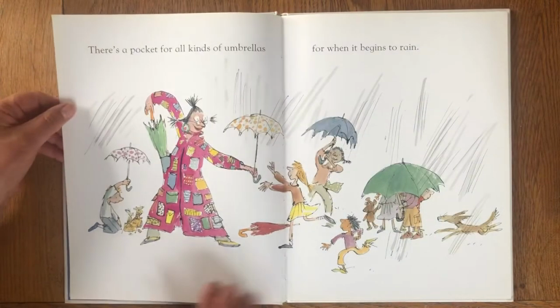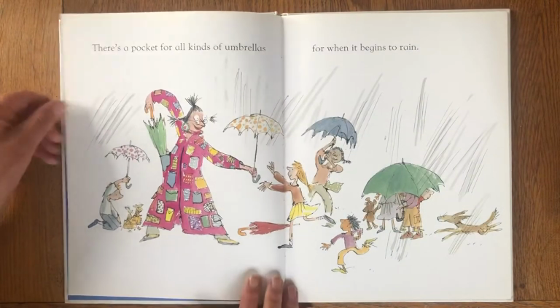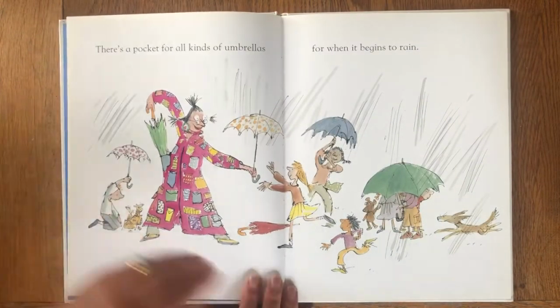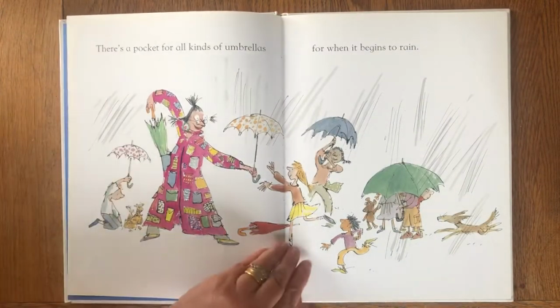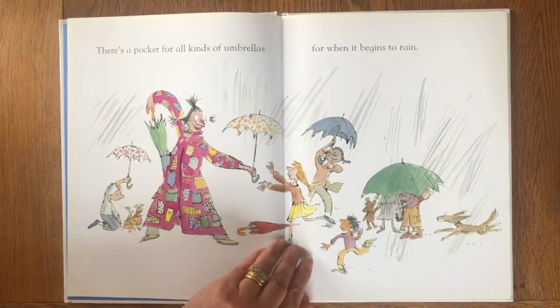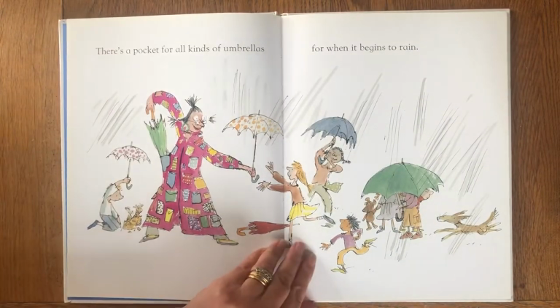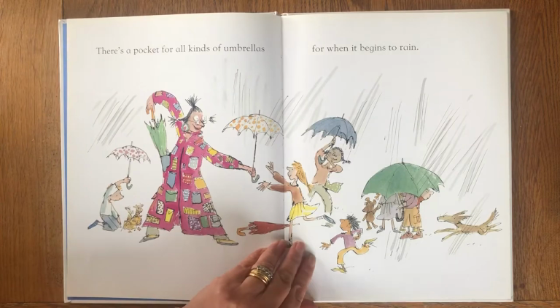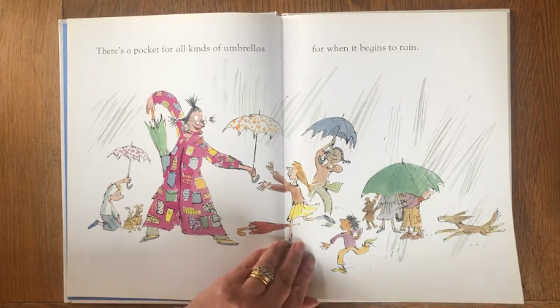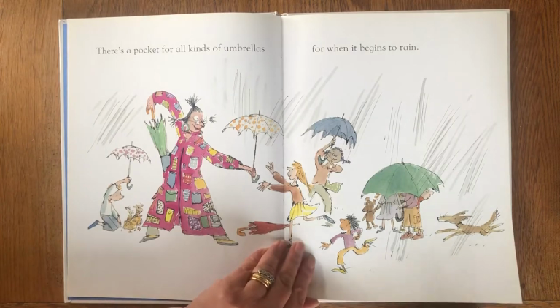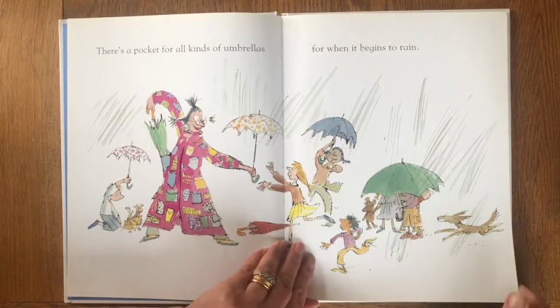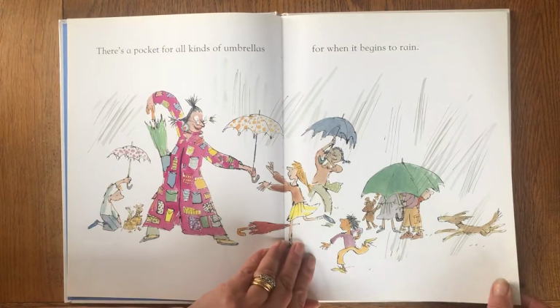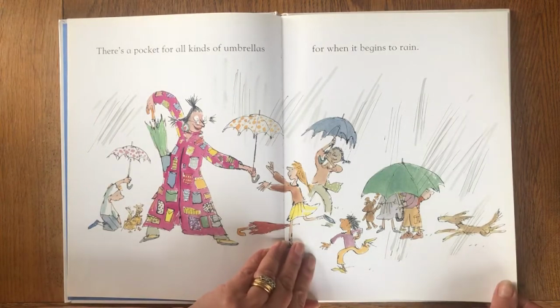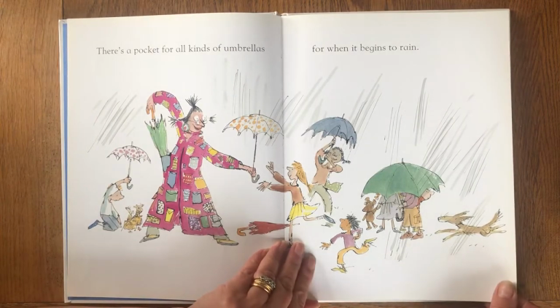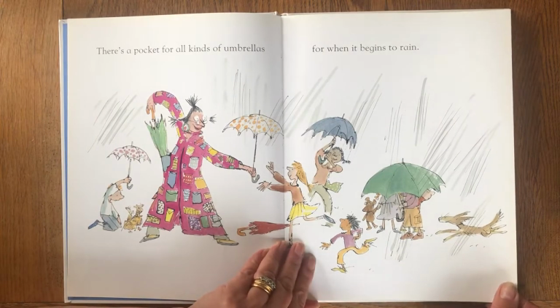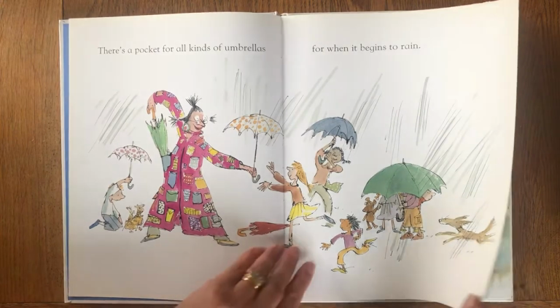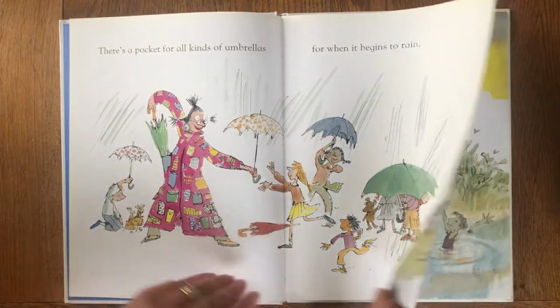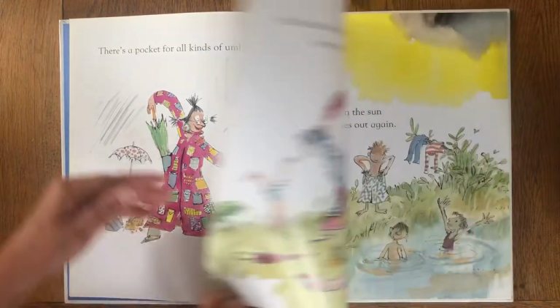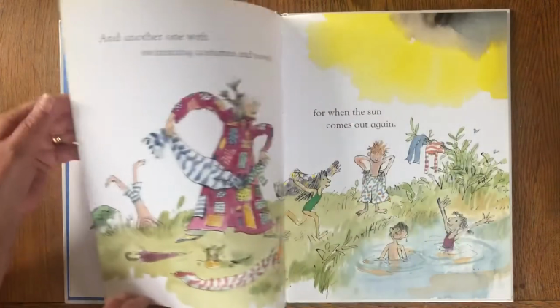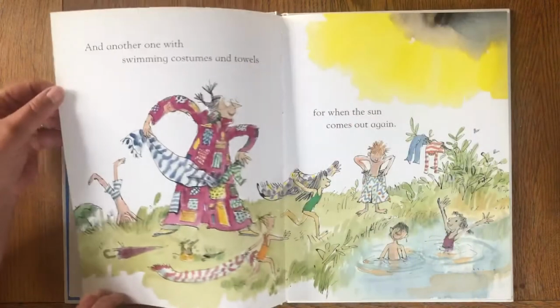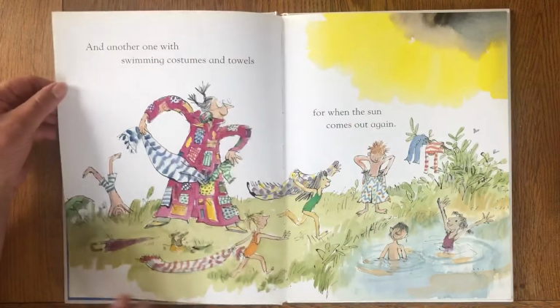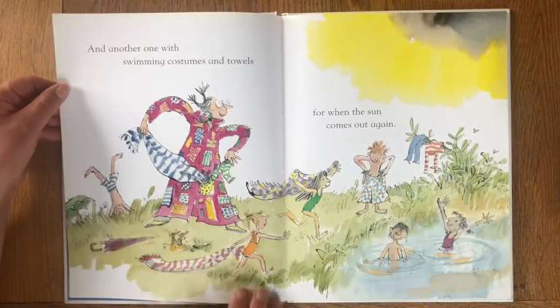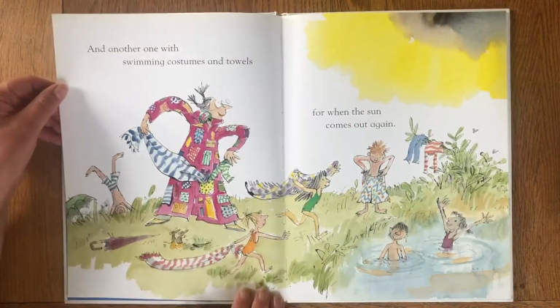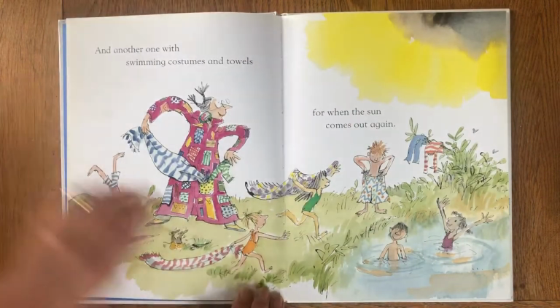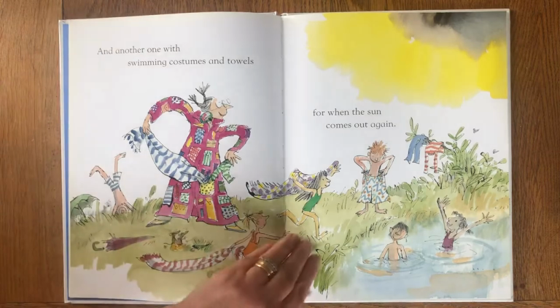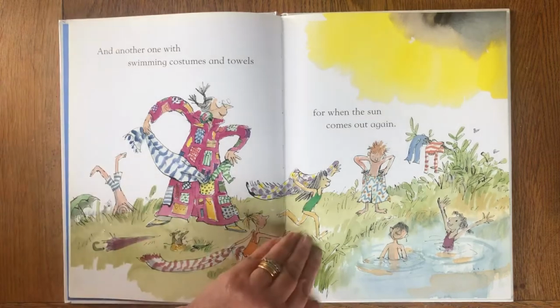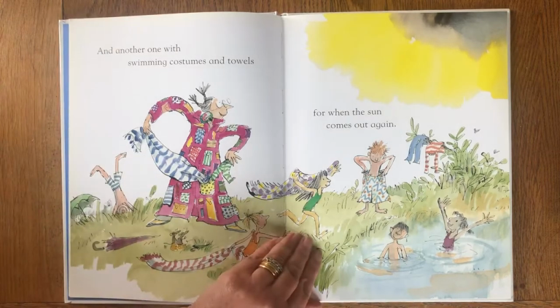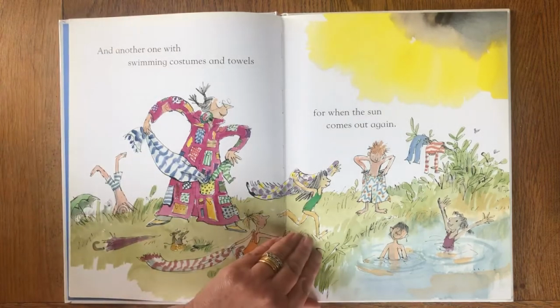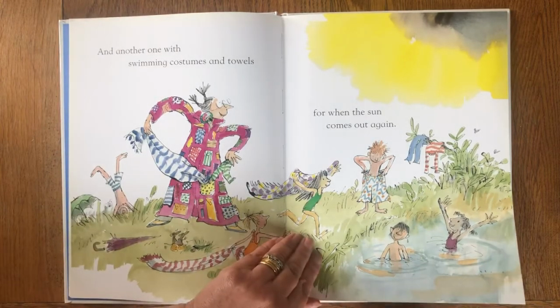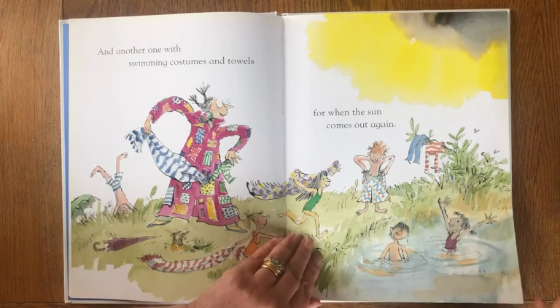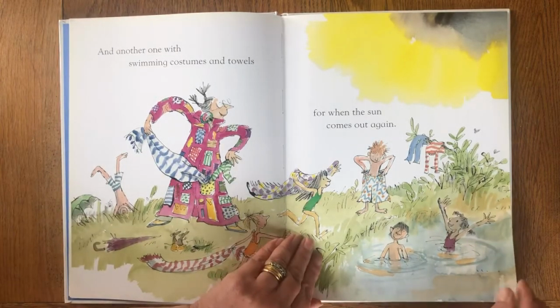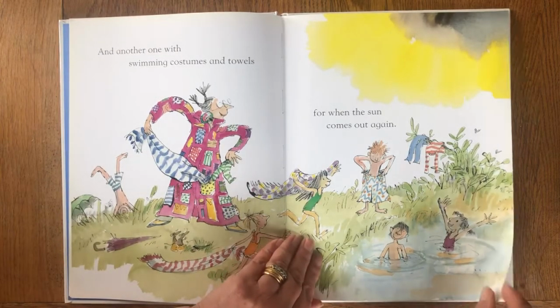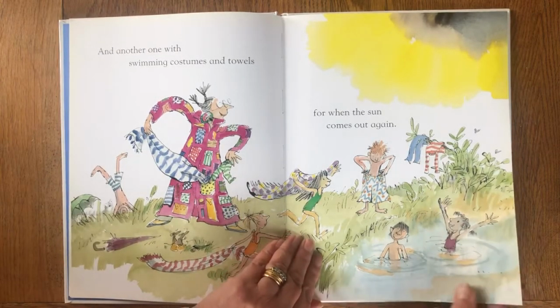There's a pocket for all kinds of umbrellas for when it begins to rain and another one with swimming costumes and towels for when the sun comes out again.